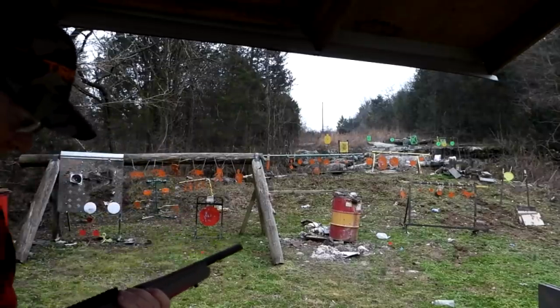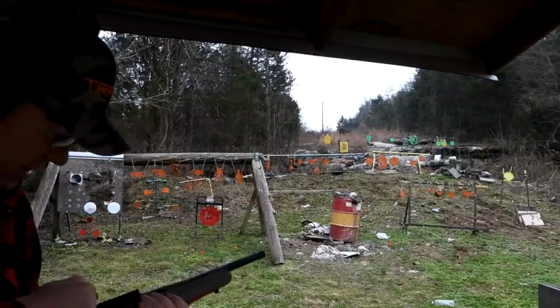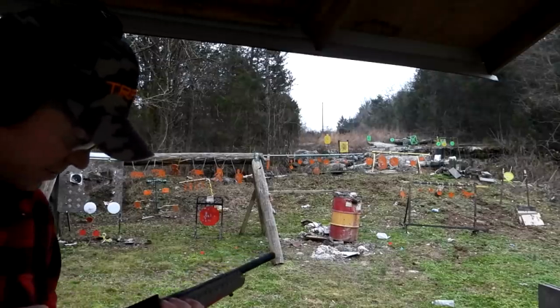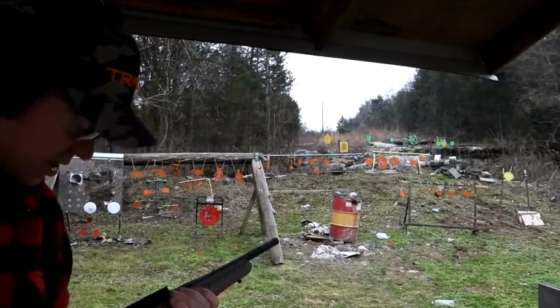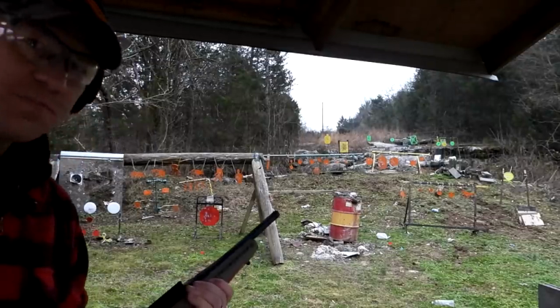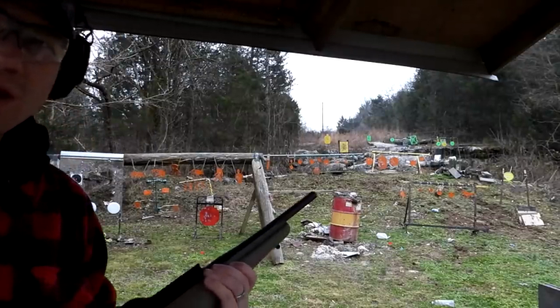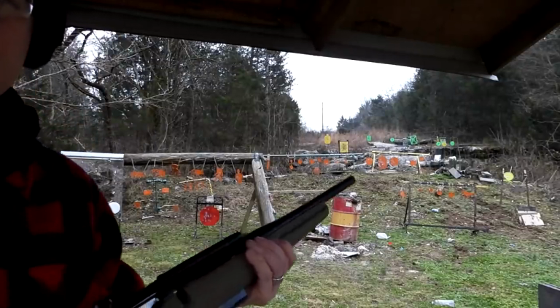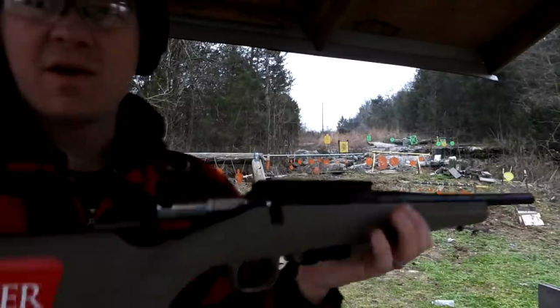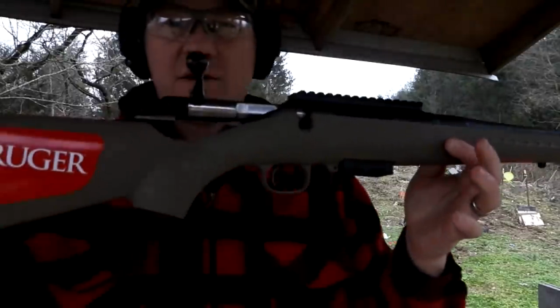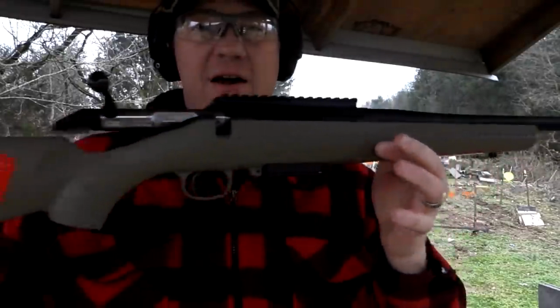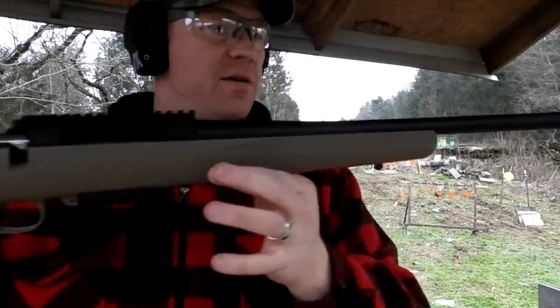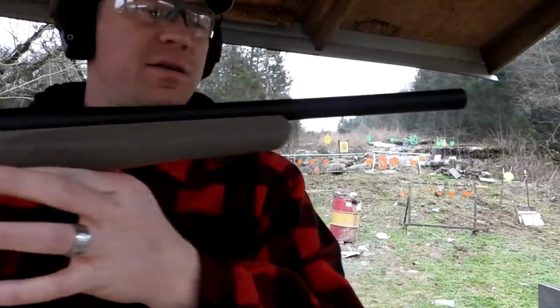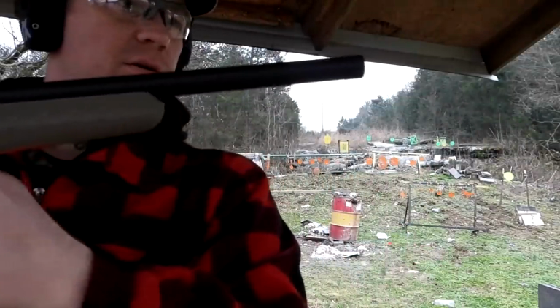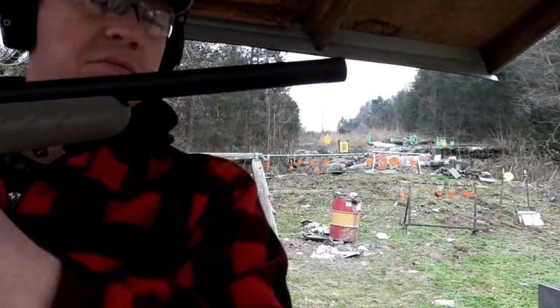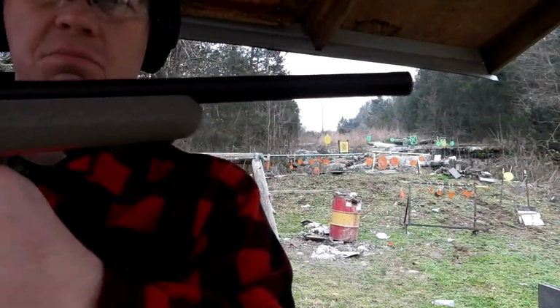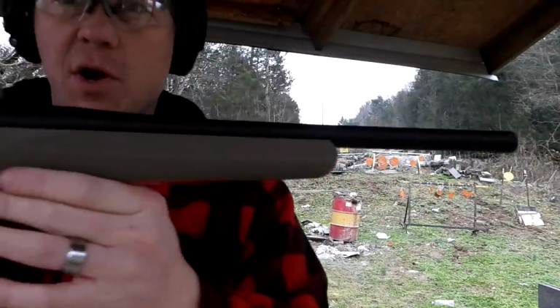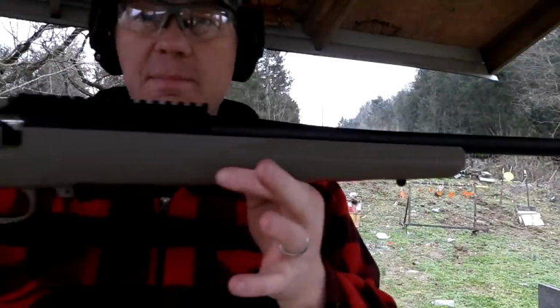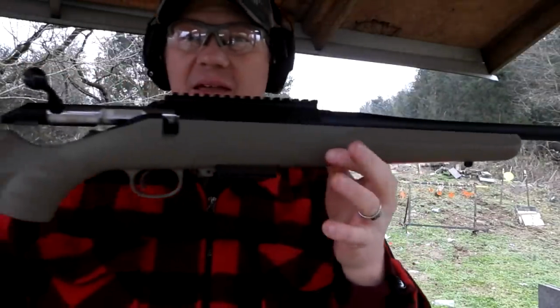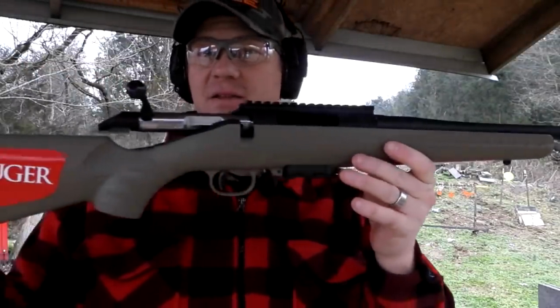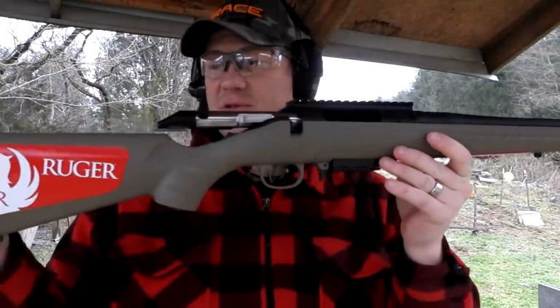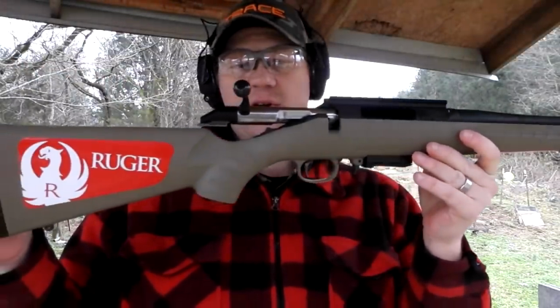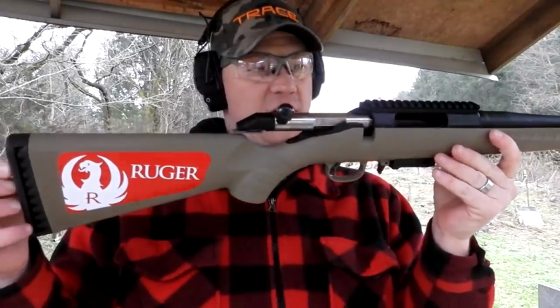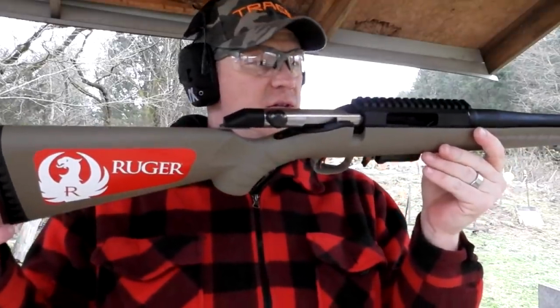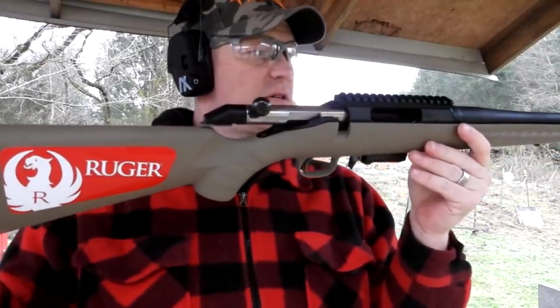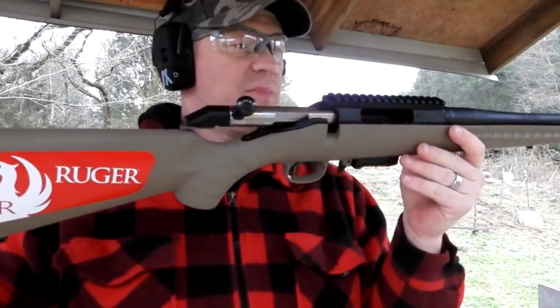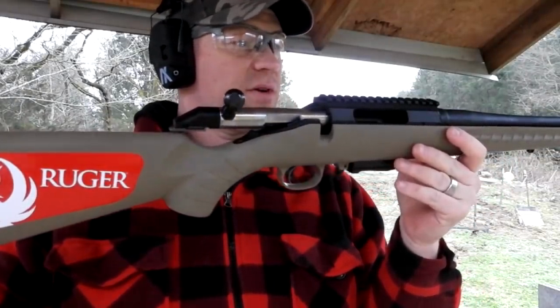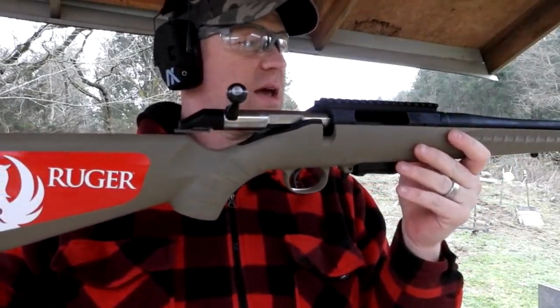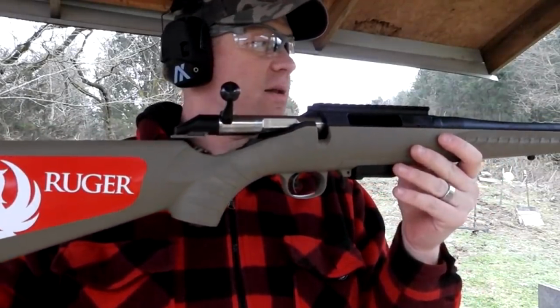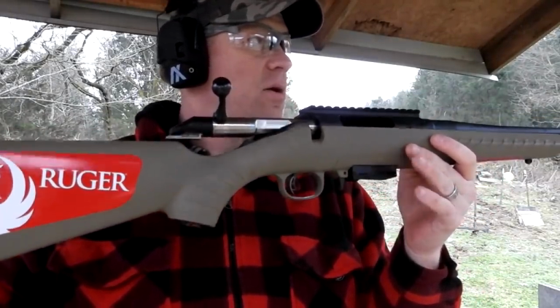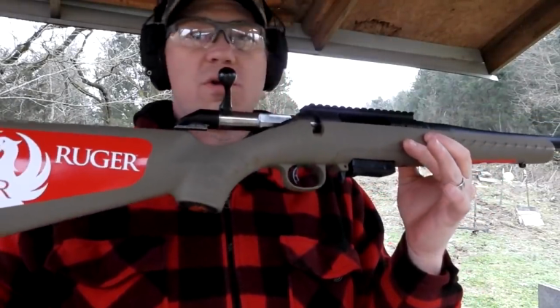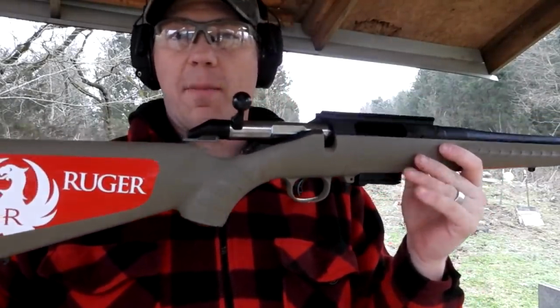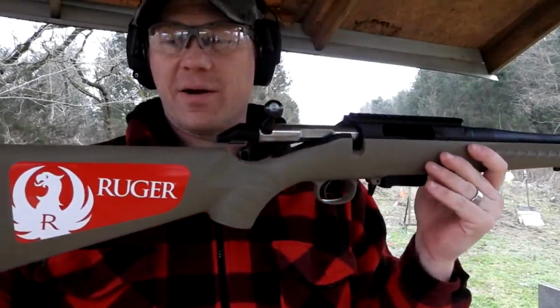I don't know if you guys can see it swinging up there but that's the one we're hitting. There's five rounds out of the new — new to me, they've had this out for several years — 7.62x39 Ruger American.